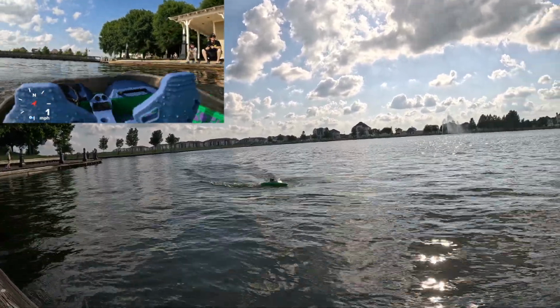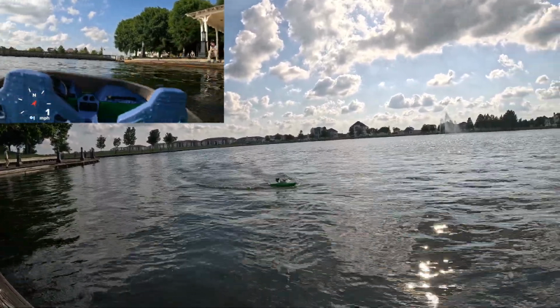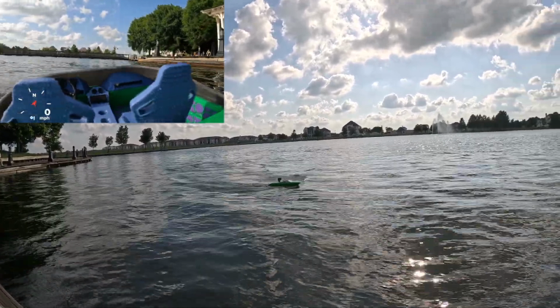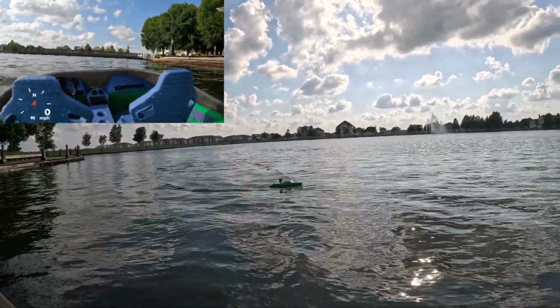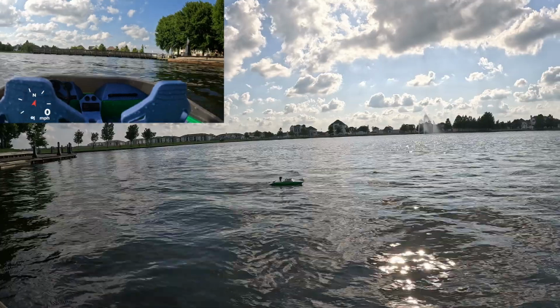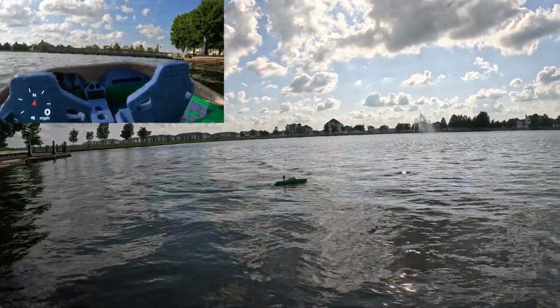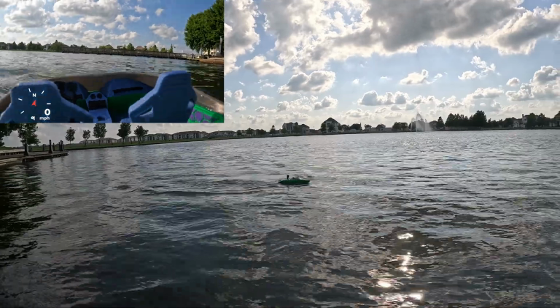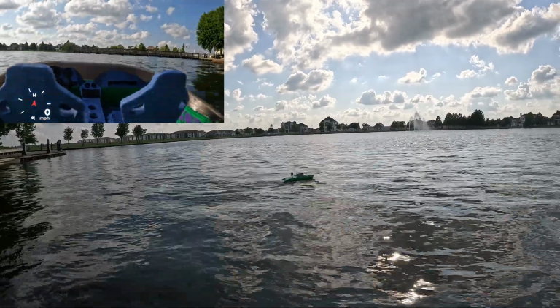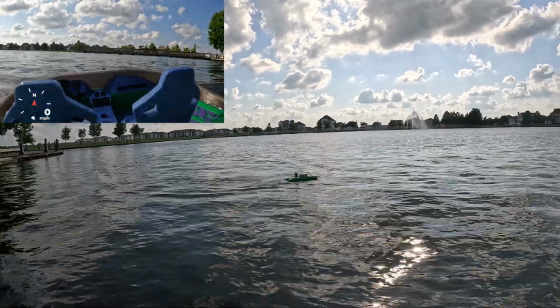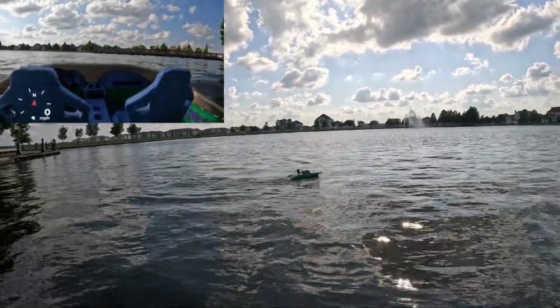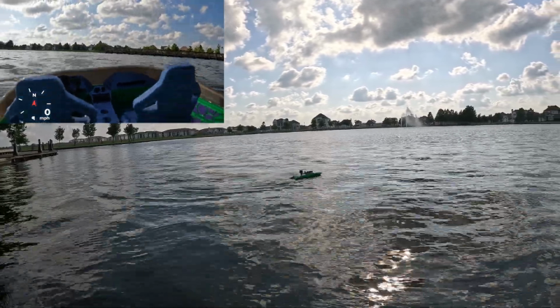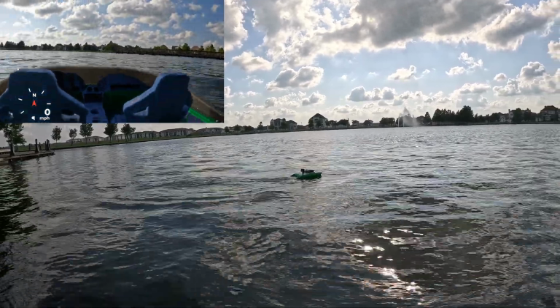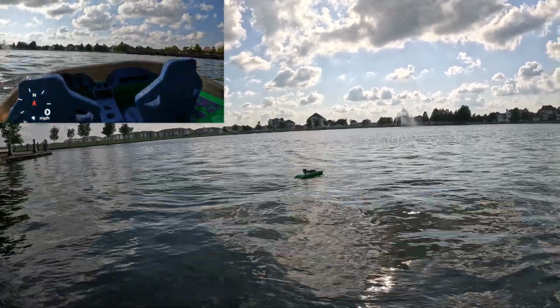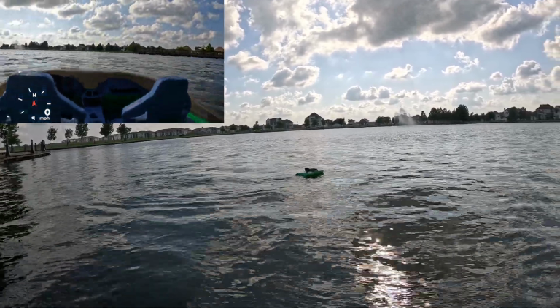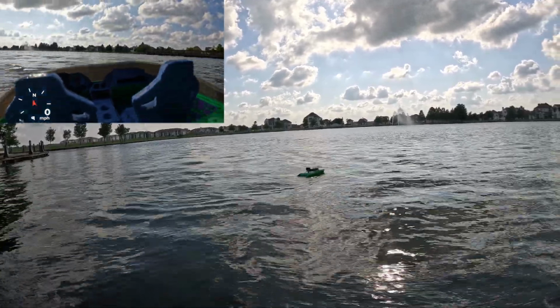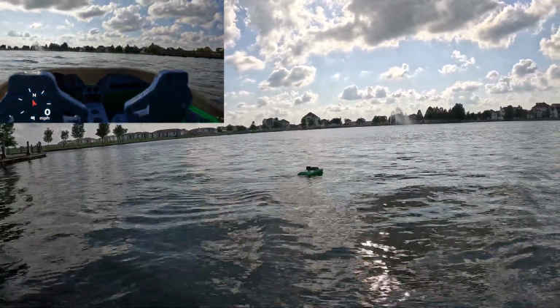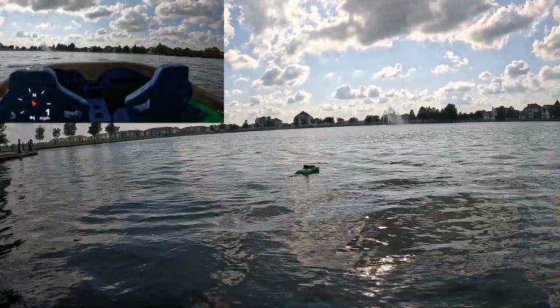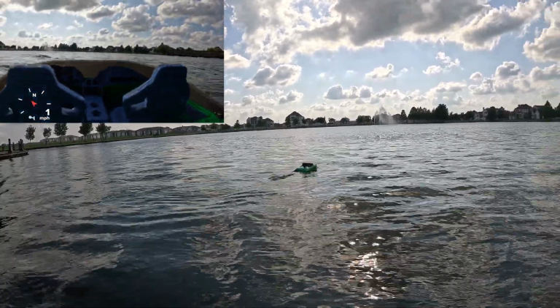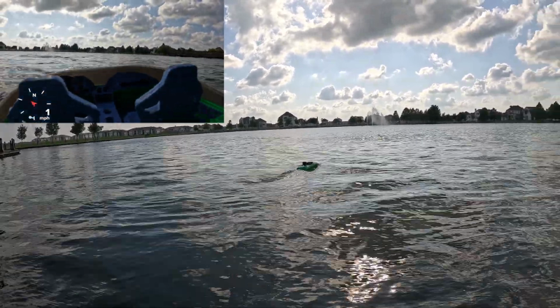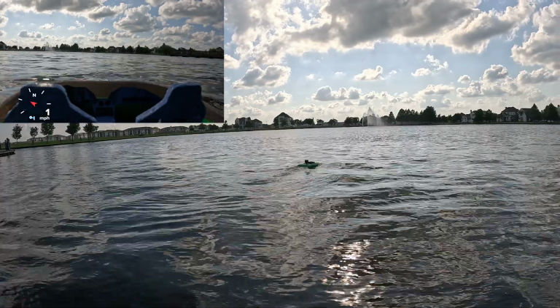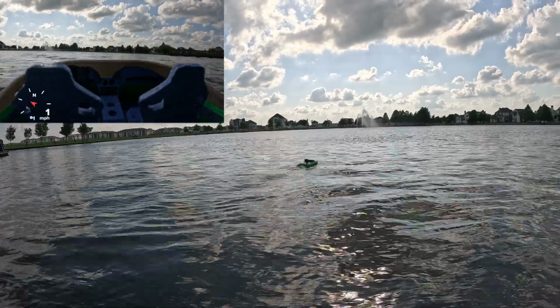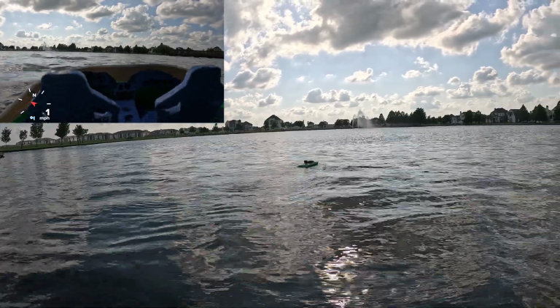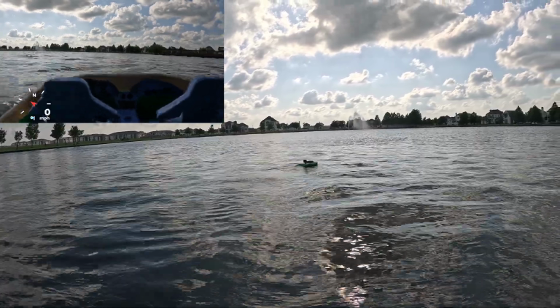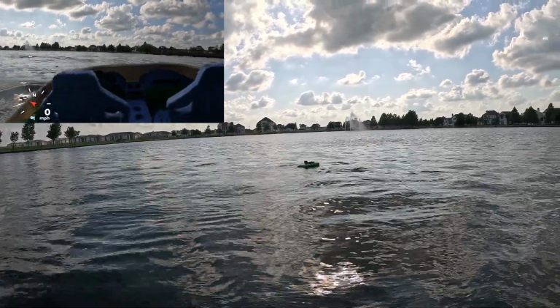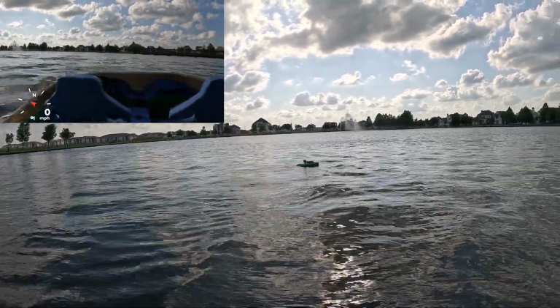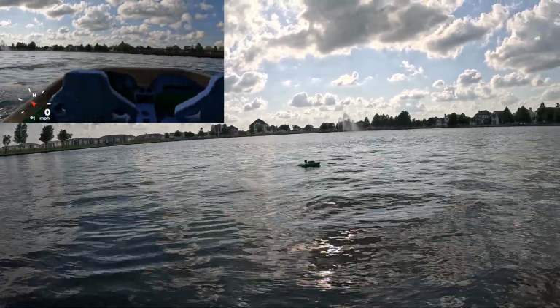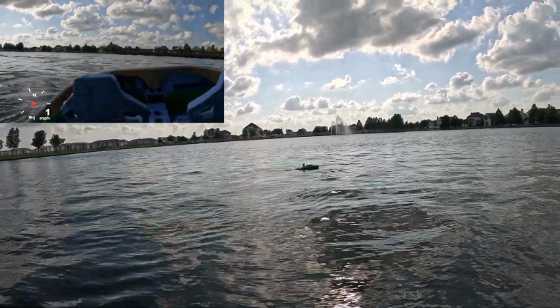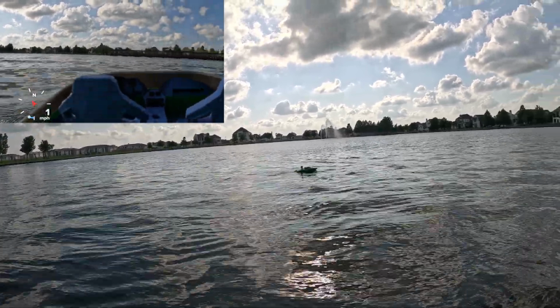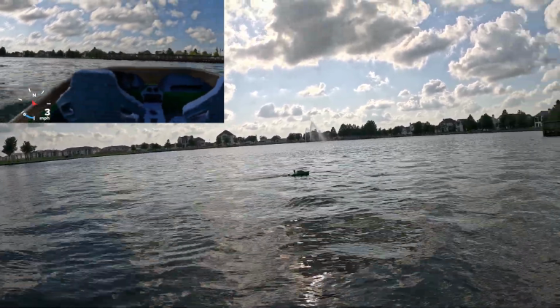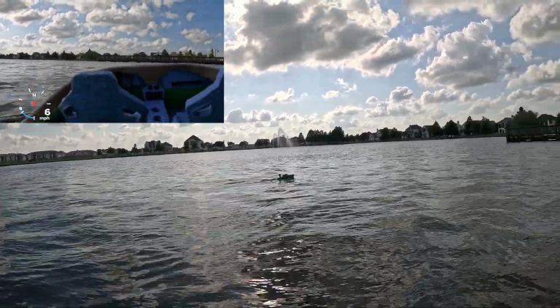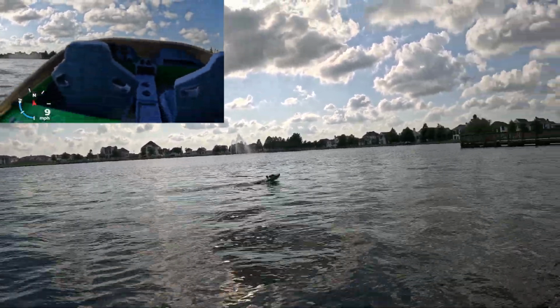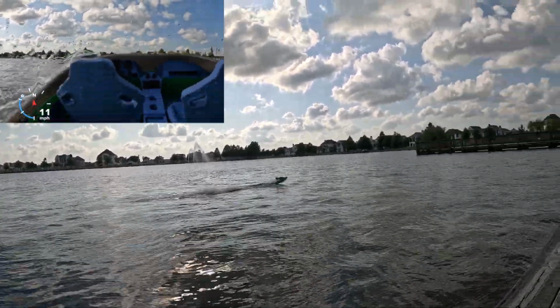It feels like it's riding really low. You think it's the weight of the camera? No, I think it's the batteries. It seems like it's riding a lot lower than it was yesterday with lighter batteries. That GoPro actually has GPS on it, so we should be able to see how fast it's going just from the GoPro GPS — that's cool.